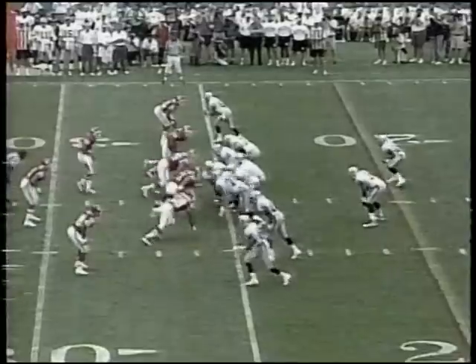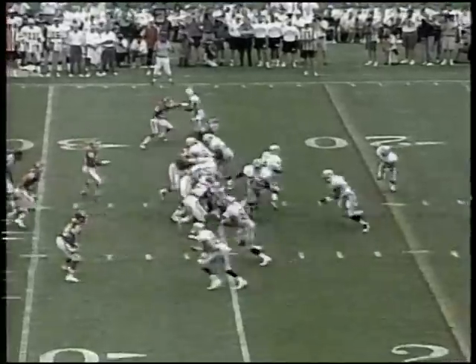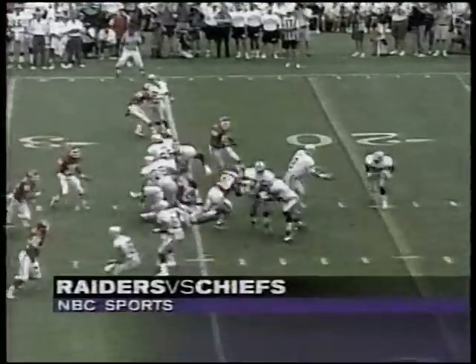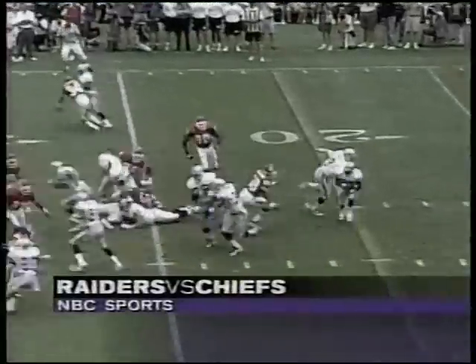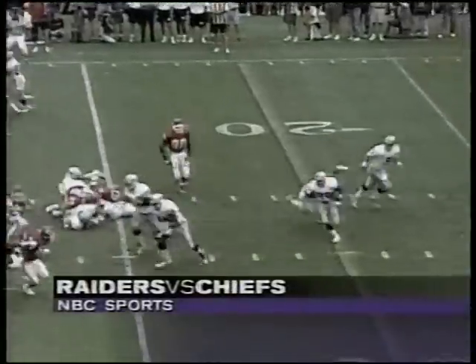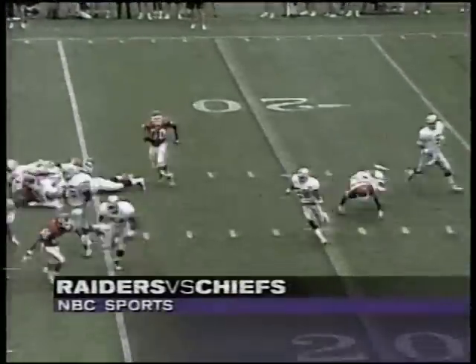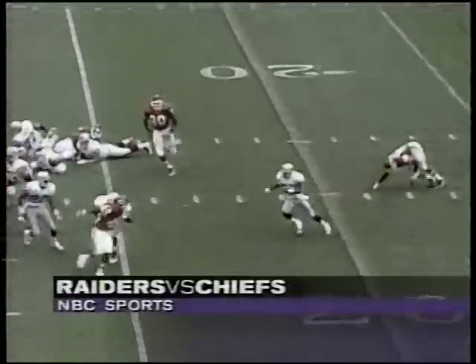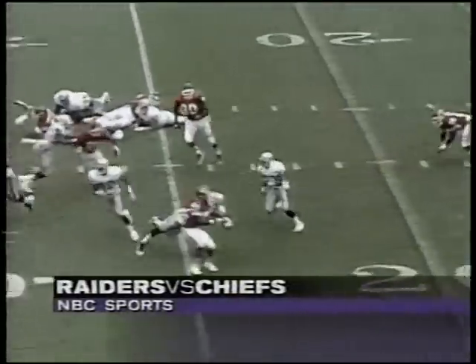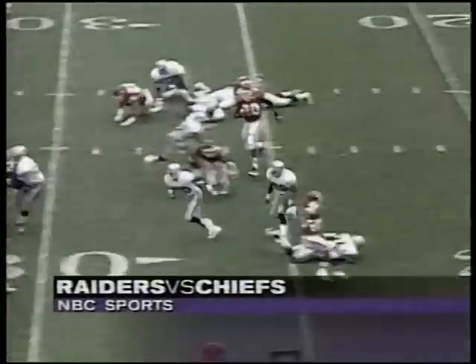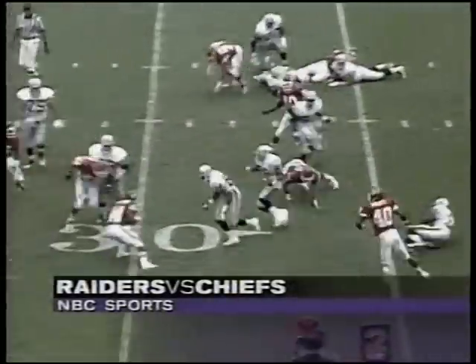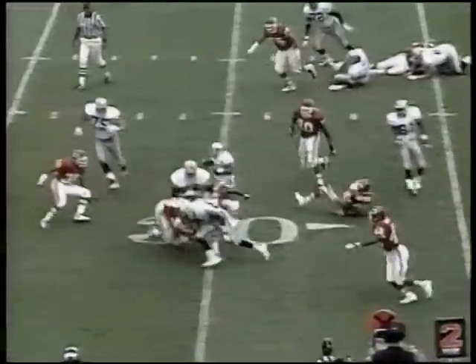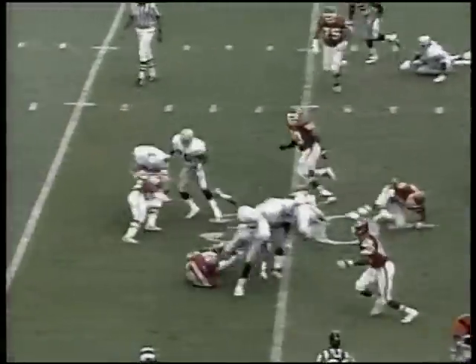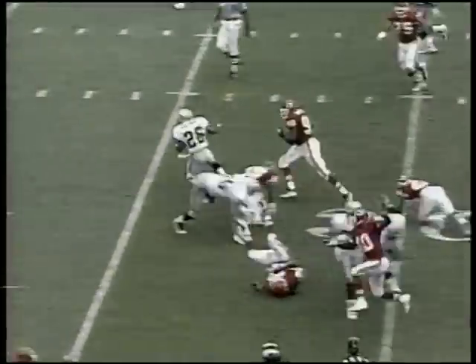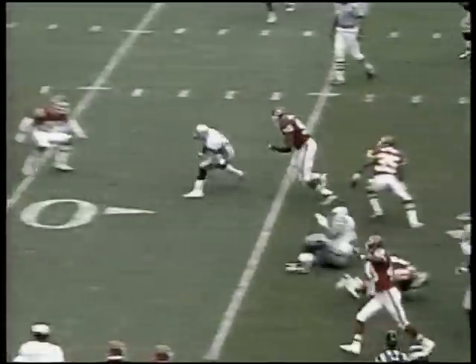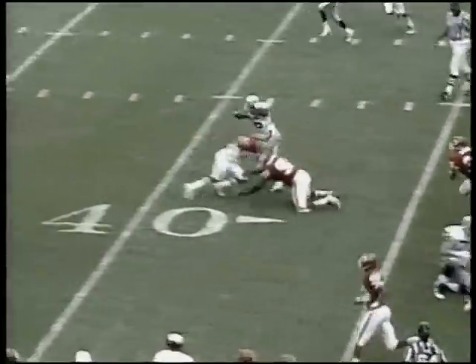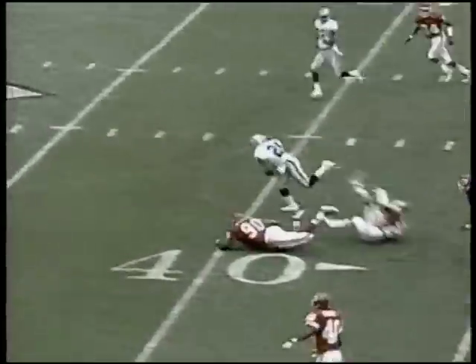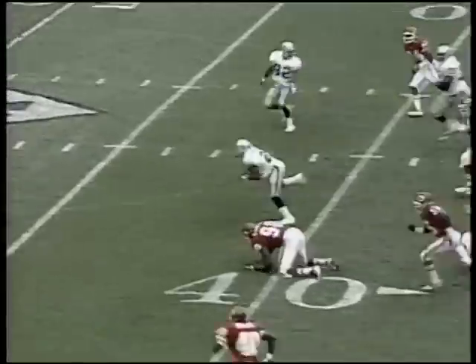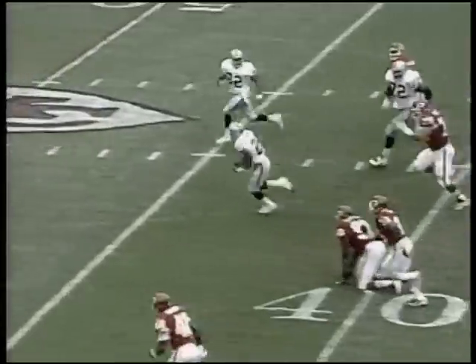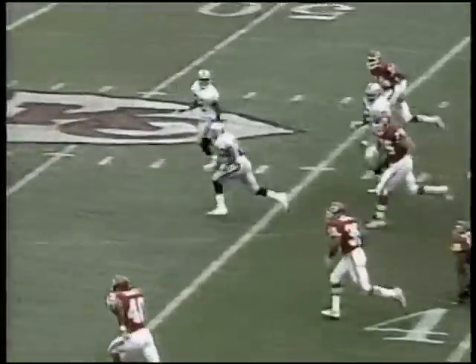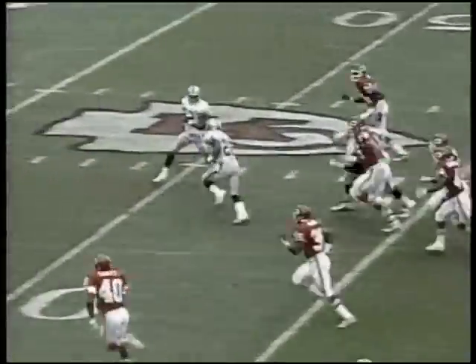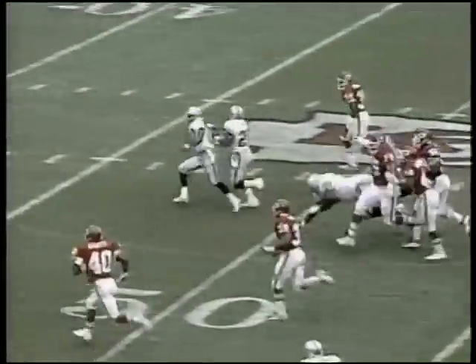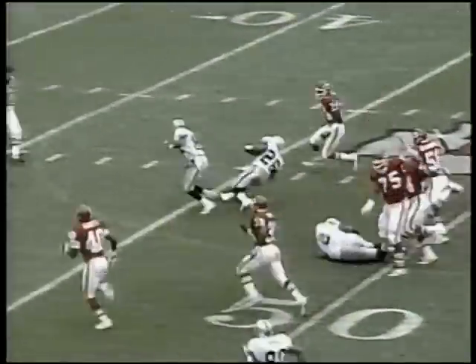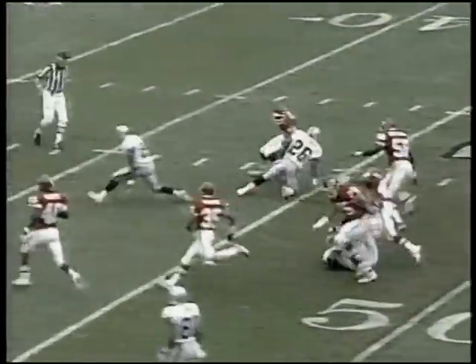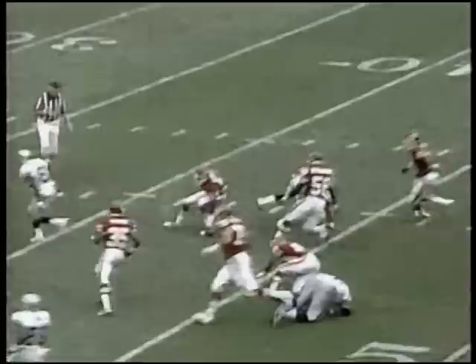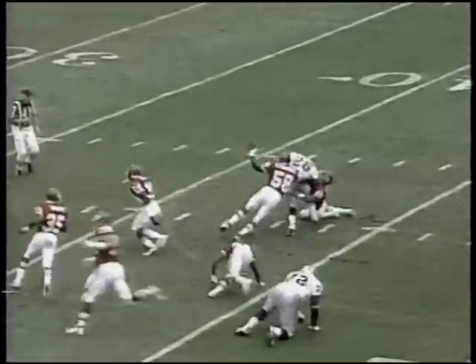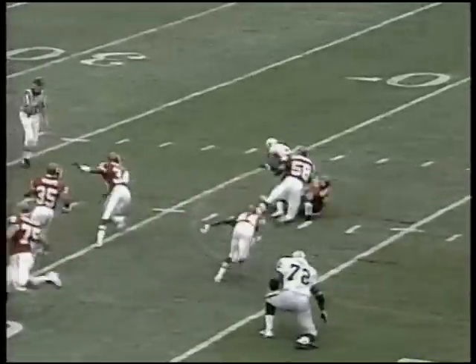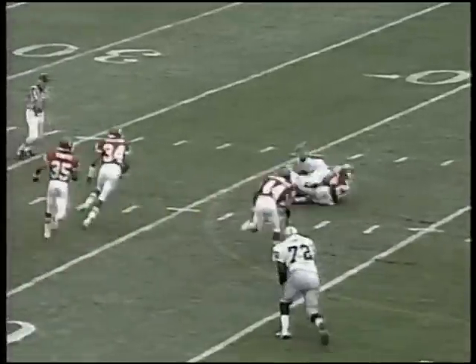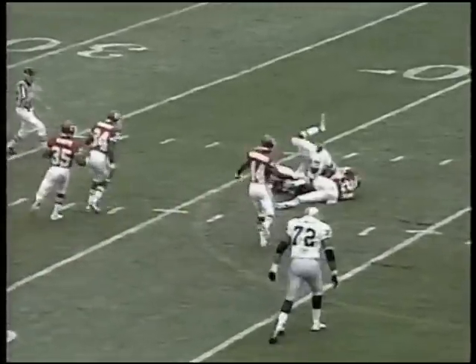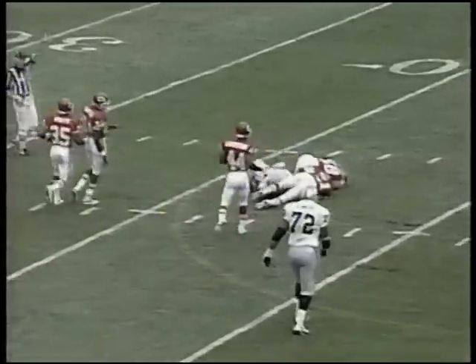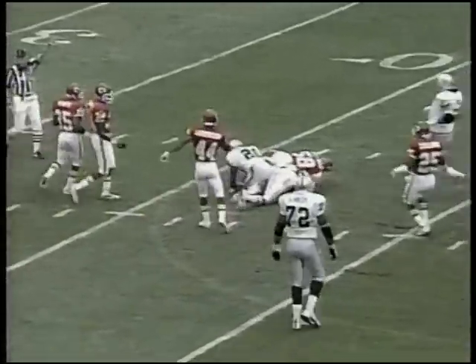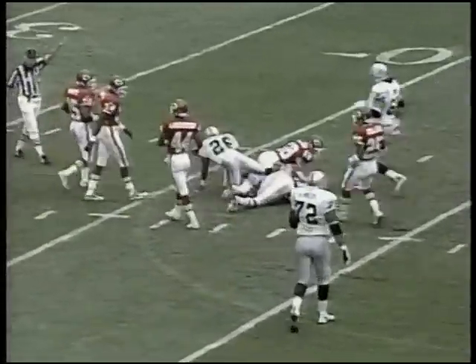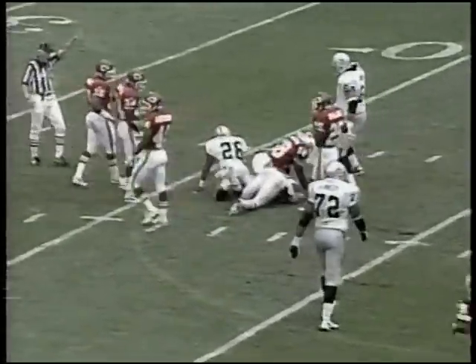Nice moves behind the left tackle for six. Hostetler available only as an emergency quarterback. Billy Joe Hoyer gets the start, and watch Napoleon Kaufman — what a great move there. A 25-yard run for the youngster. That sets up a 40-yard field goal.